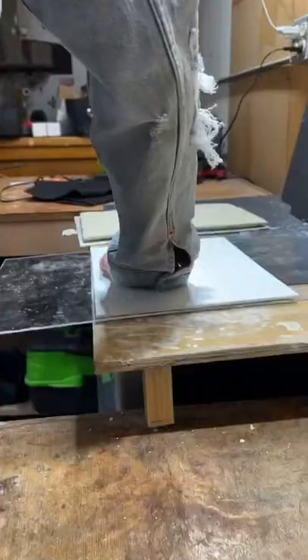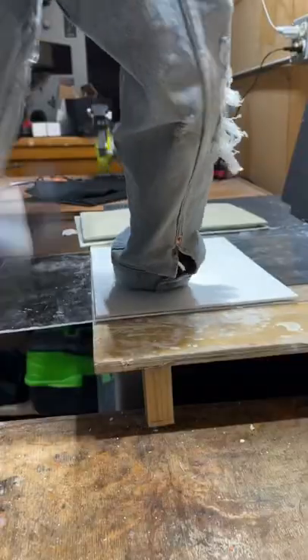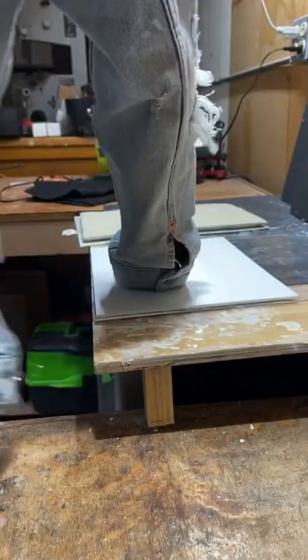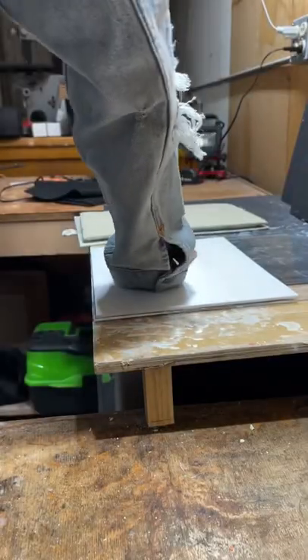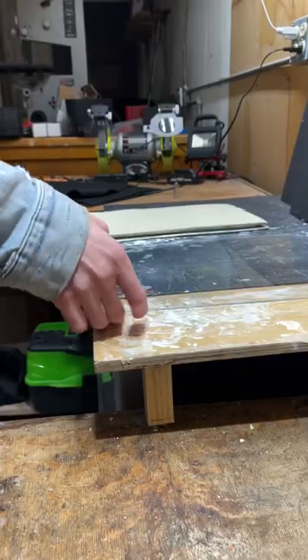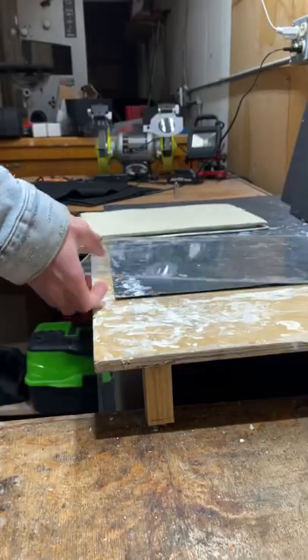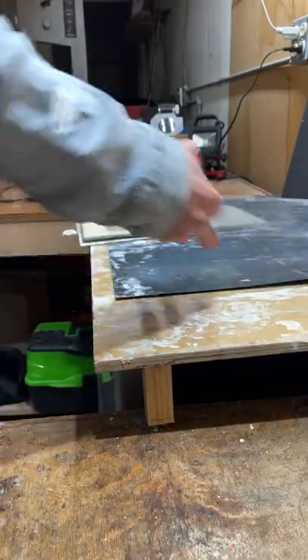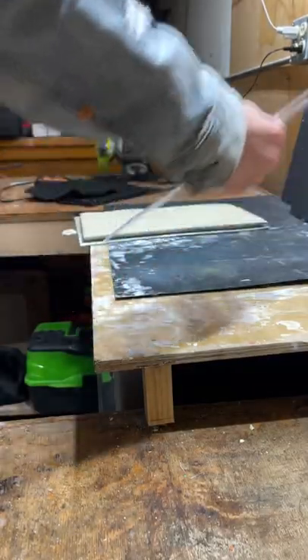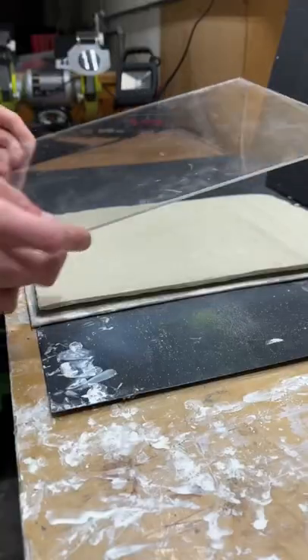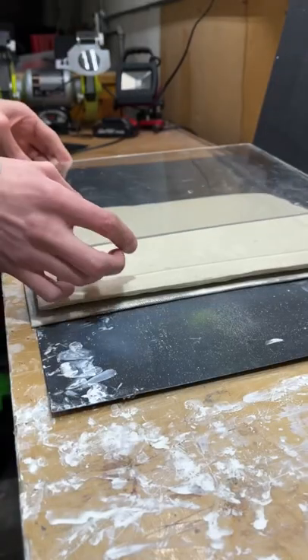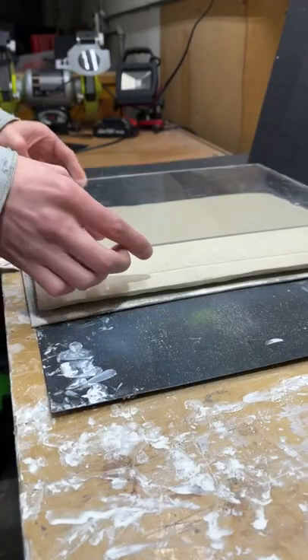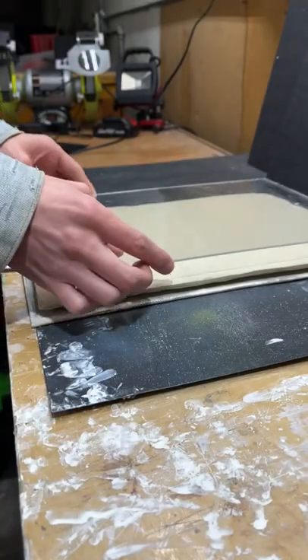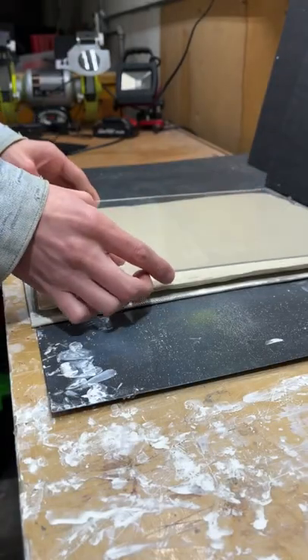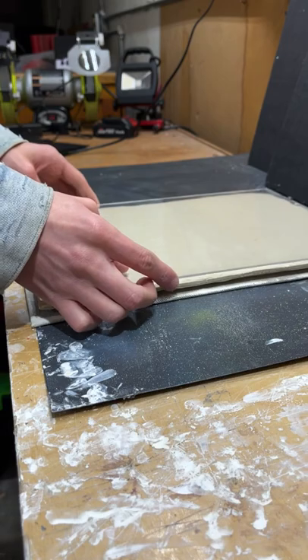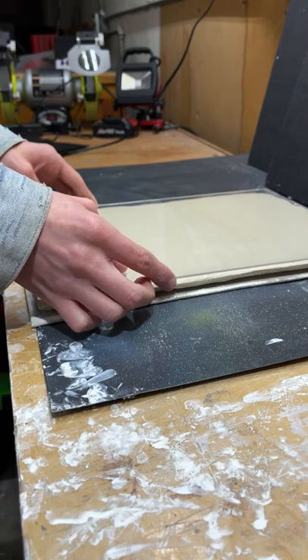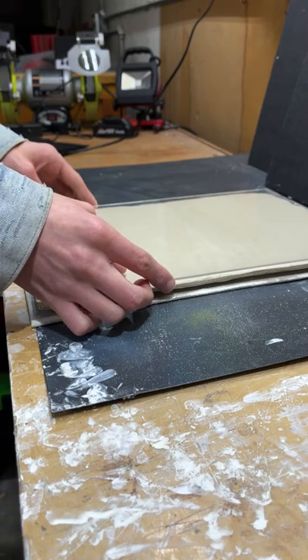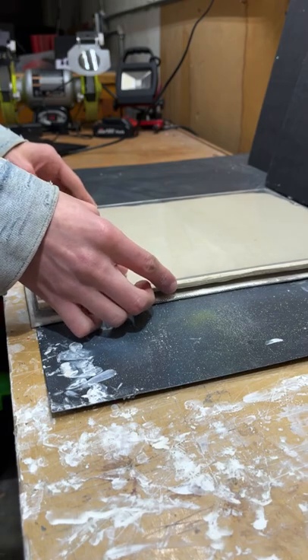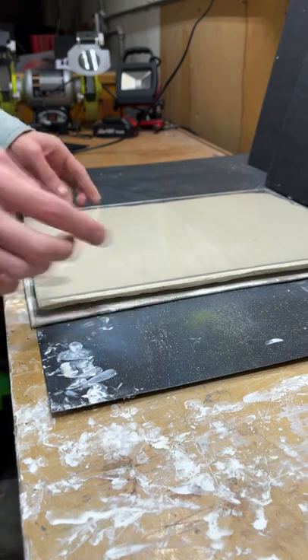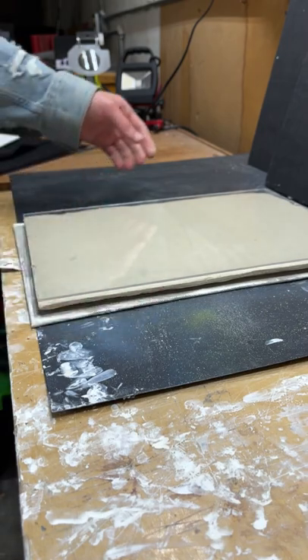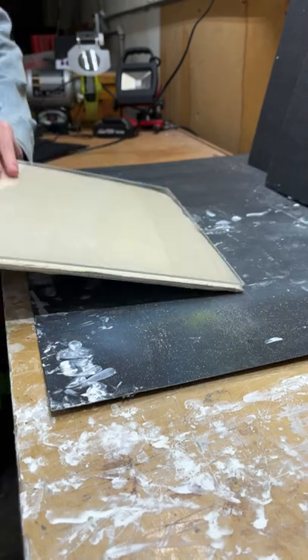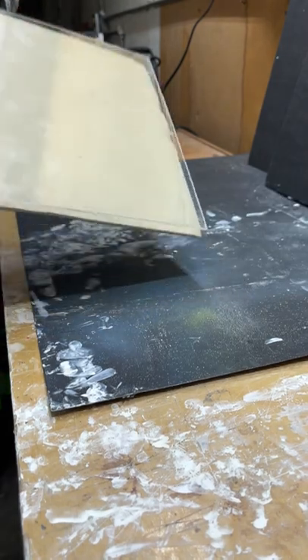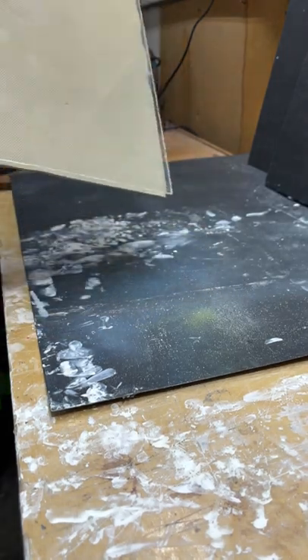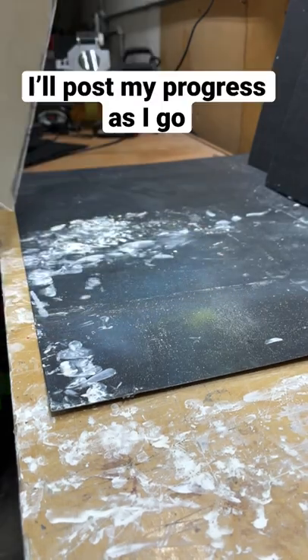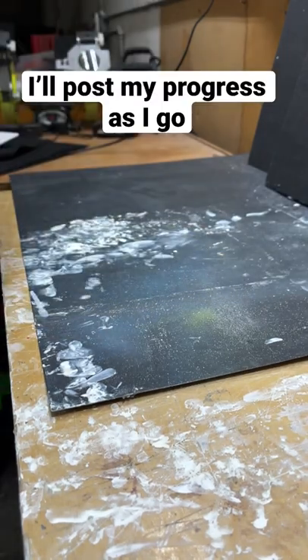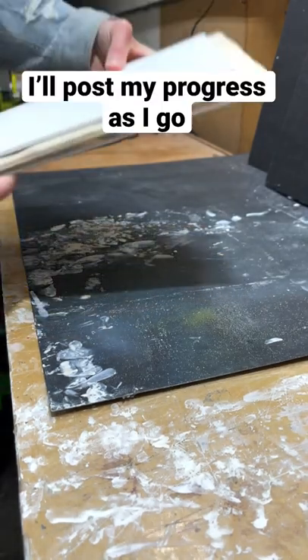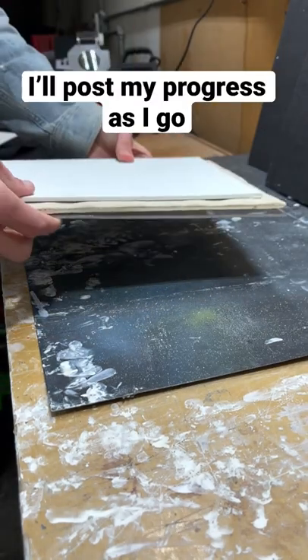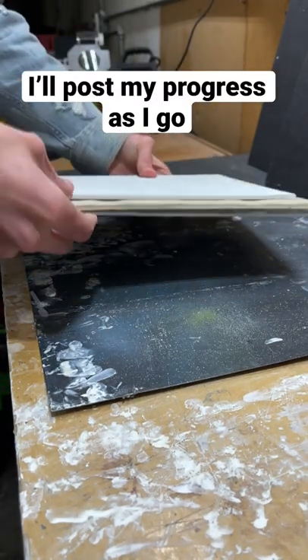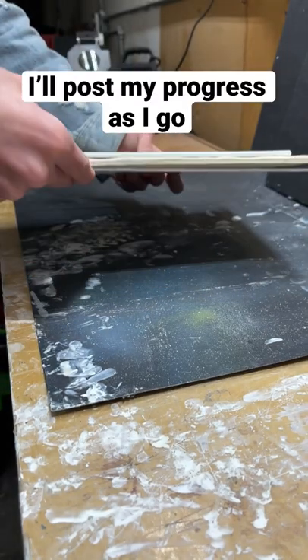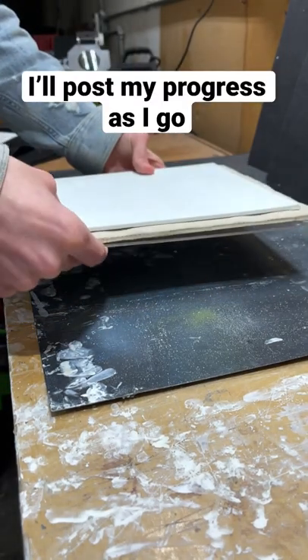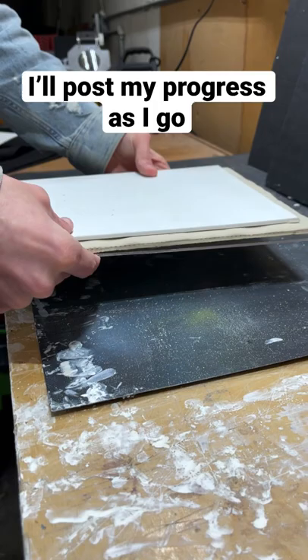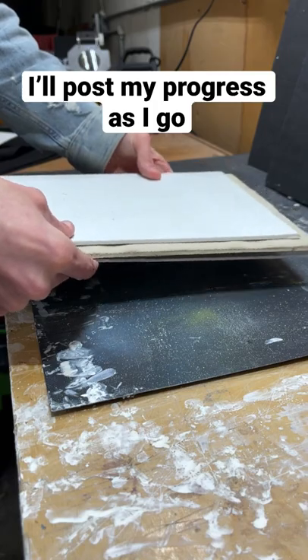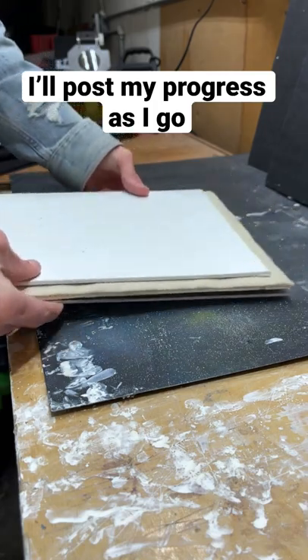I decided to use plexiglass for the very outer layer because of the extreme hardness of it. This is a longer project so I'm gonna run out of time, but I'm gonna post as I go, so stay tuned.